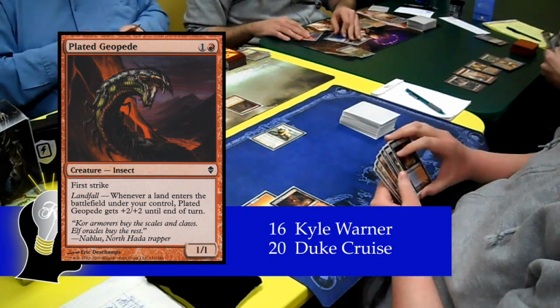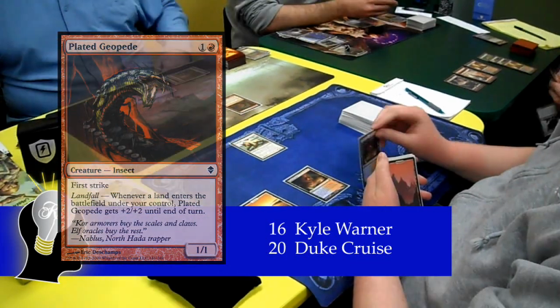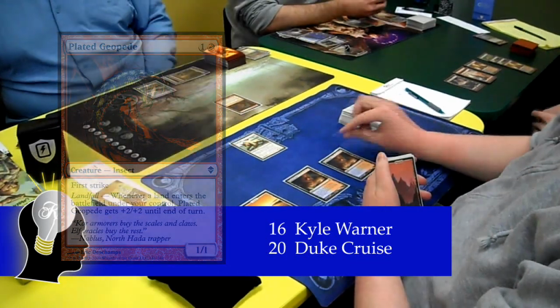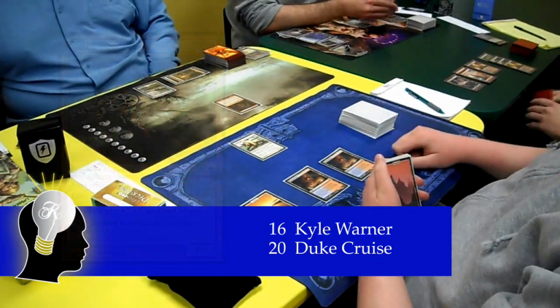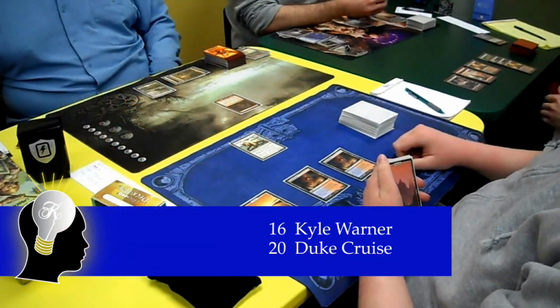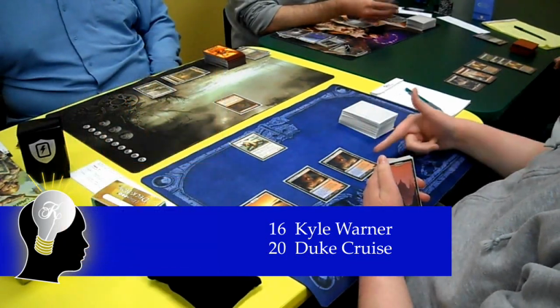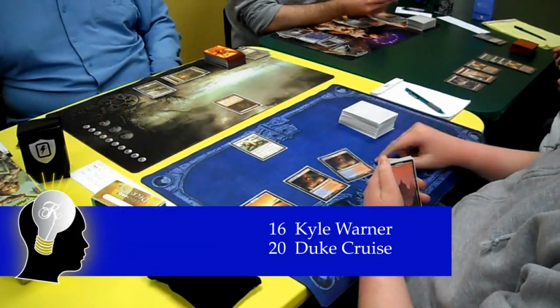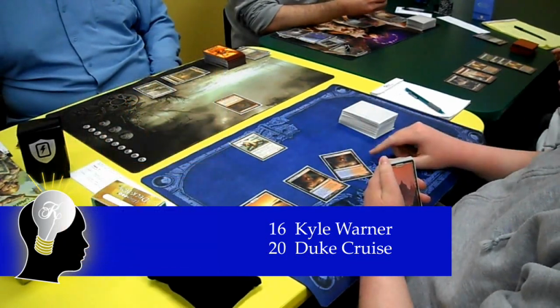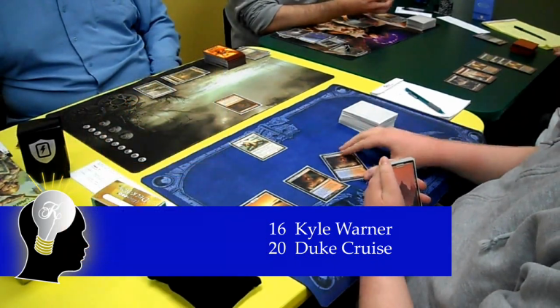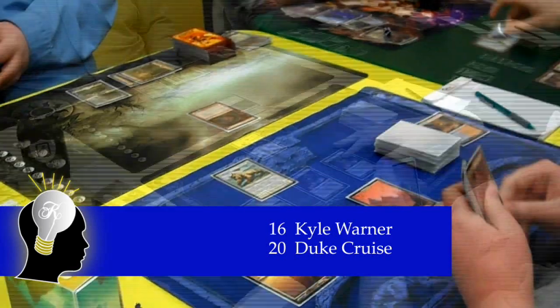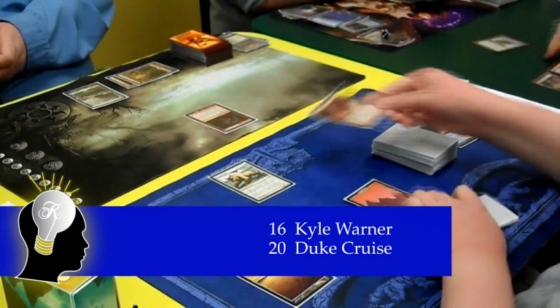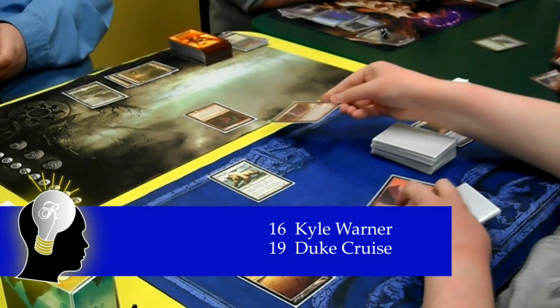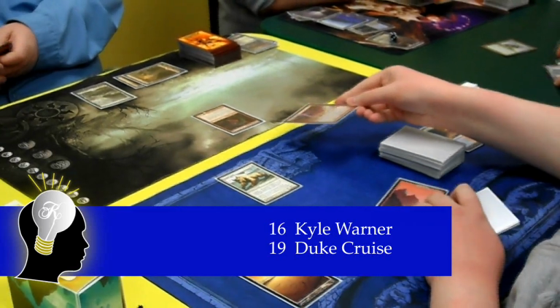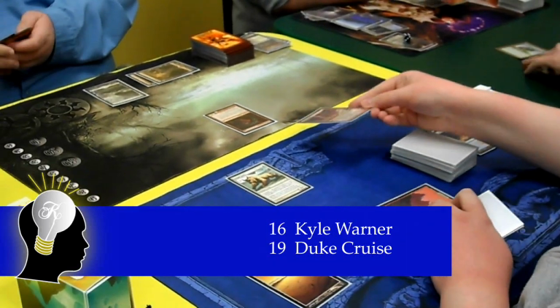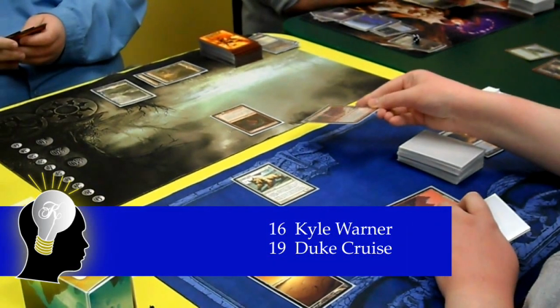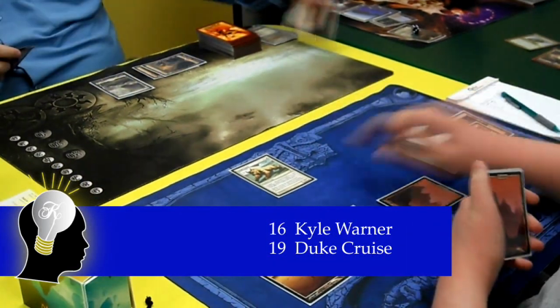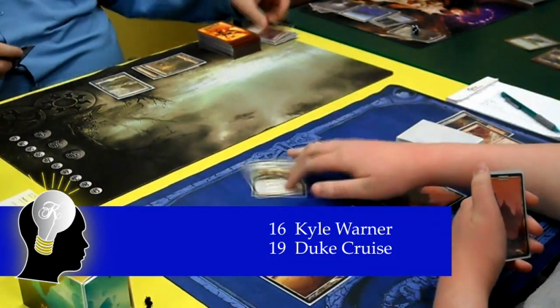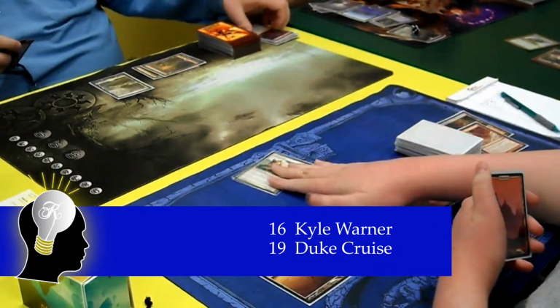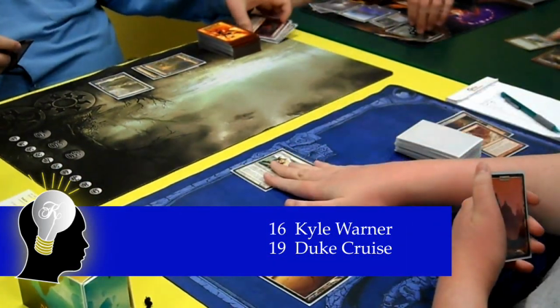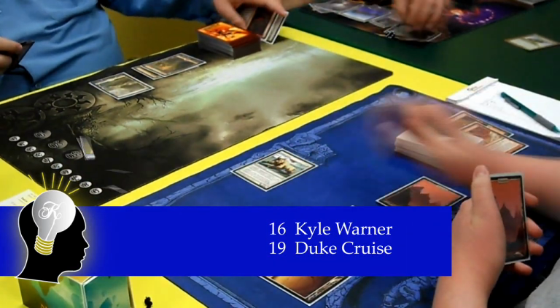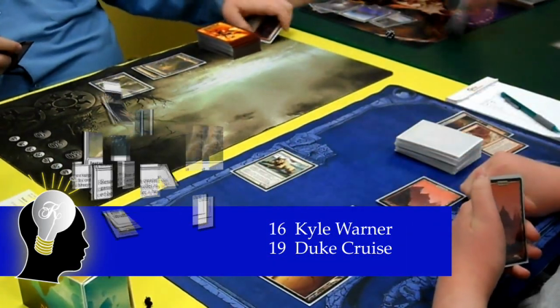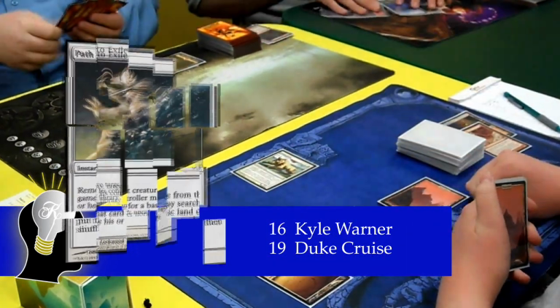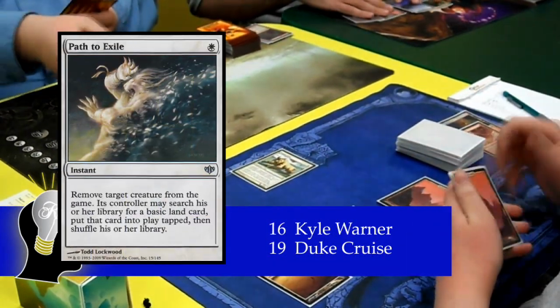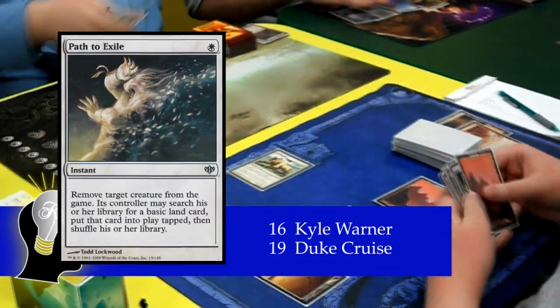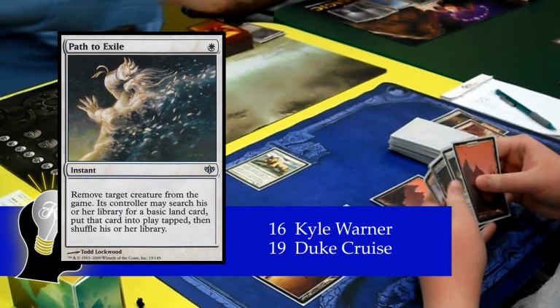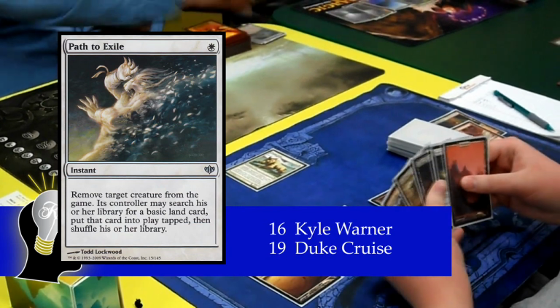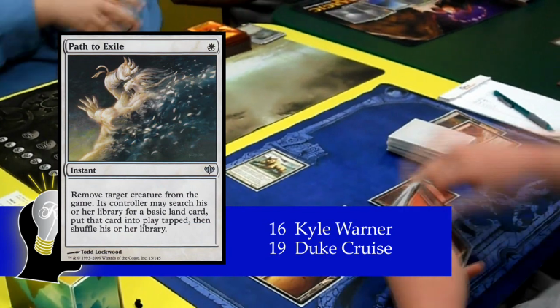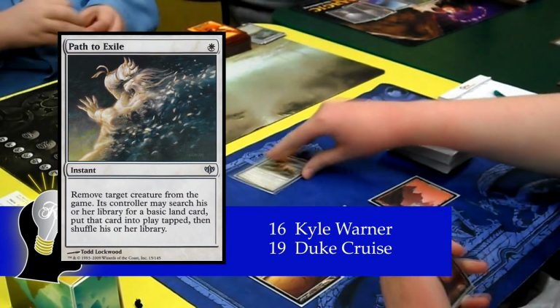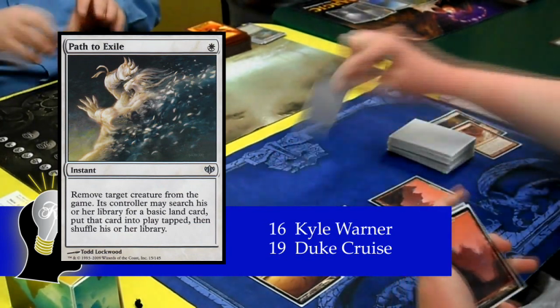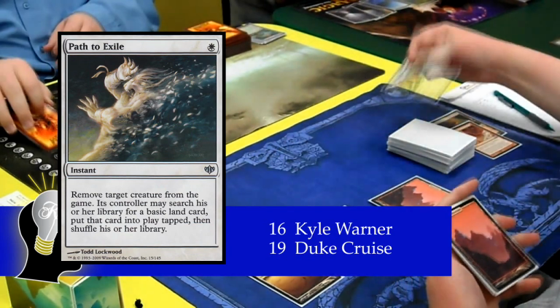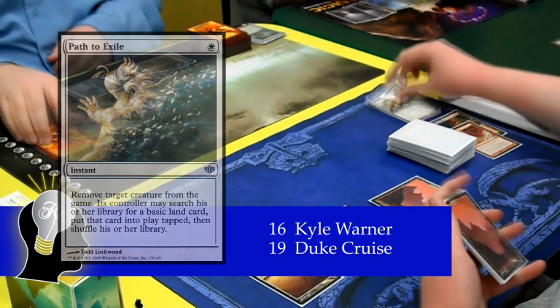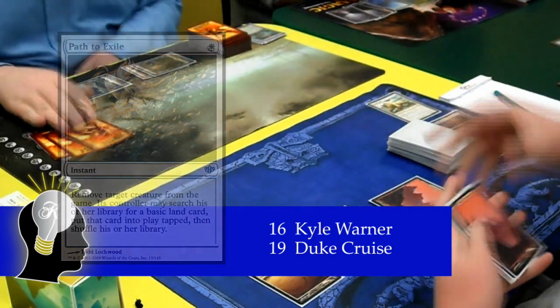Duke plays a Scalding Tarn and cracks it, pumping his Steplinks. He then bolts Kyle's Plated Geopede and sends his Steplinks to the Red Zone. However, Kyle has a Path ready to get rid of the Steplinks, and doesn't take damage this turn.